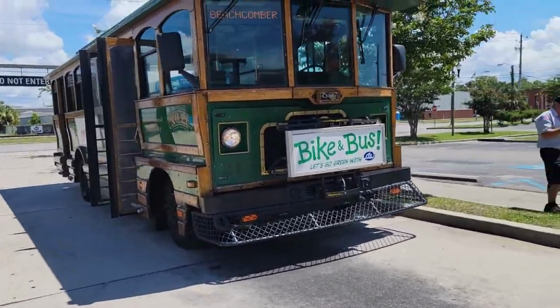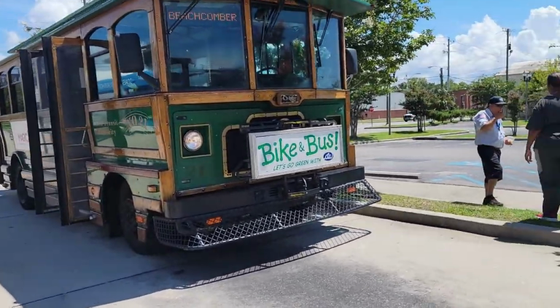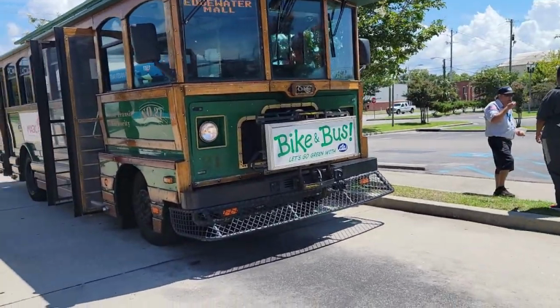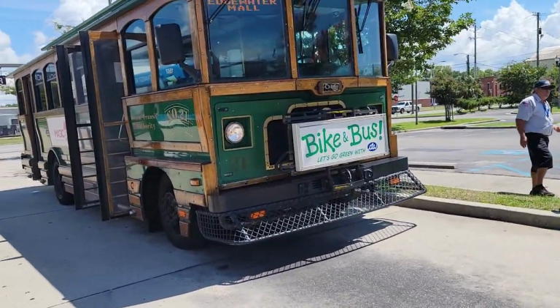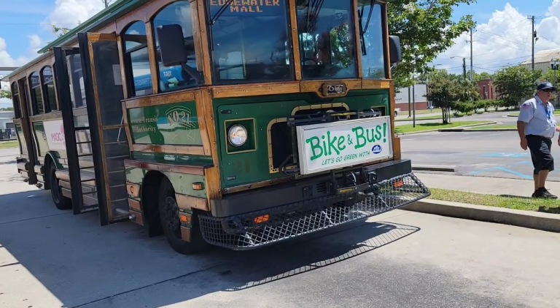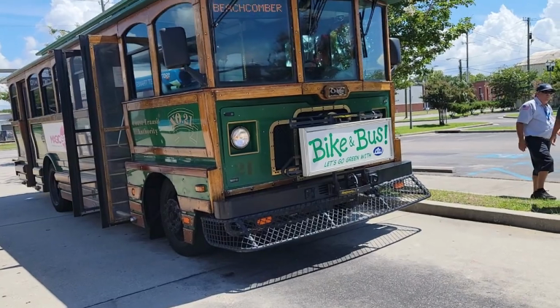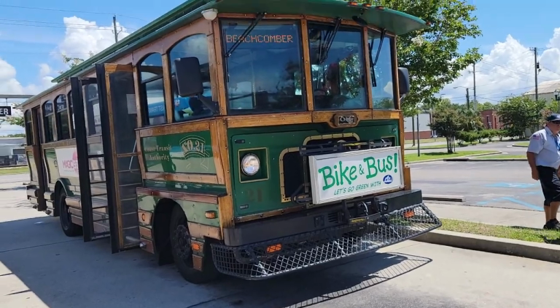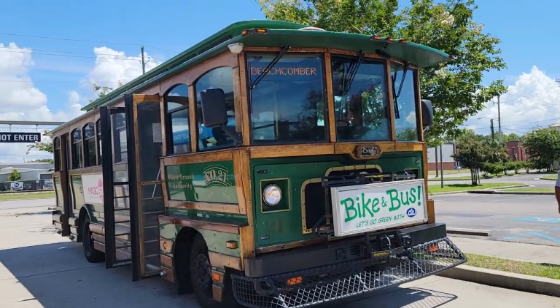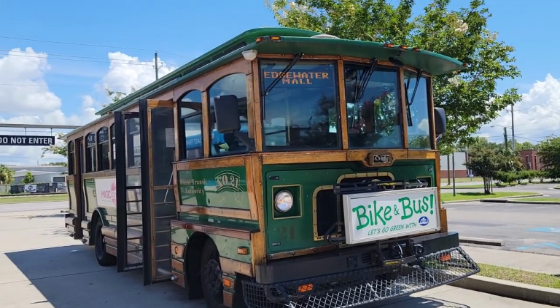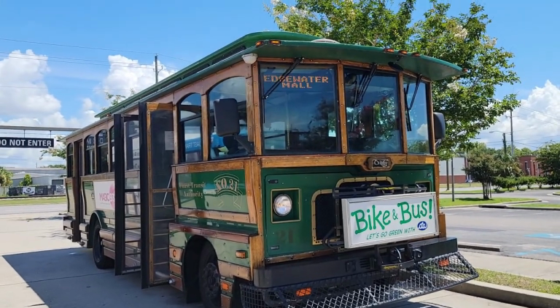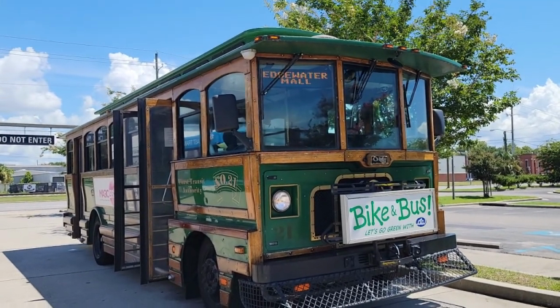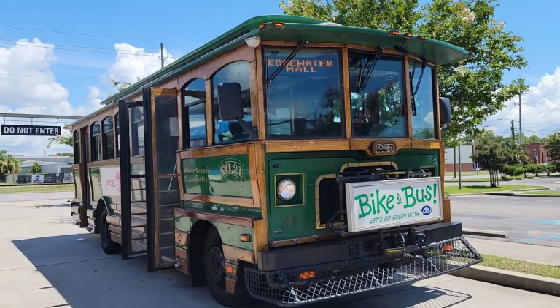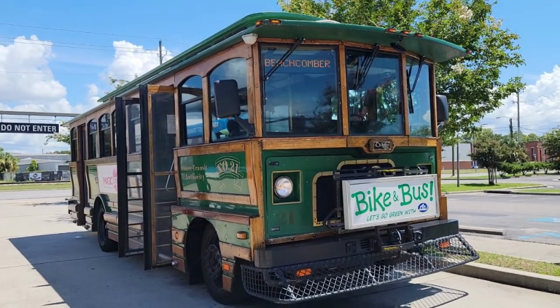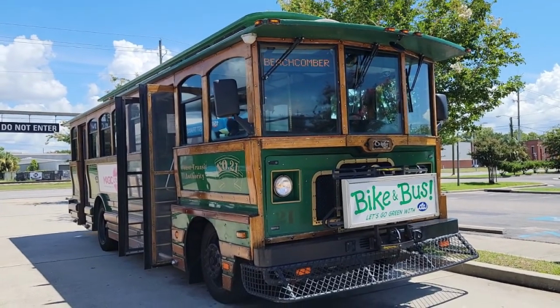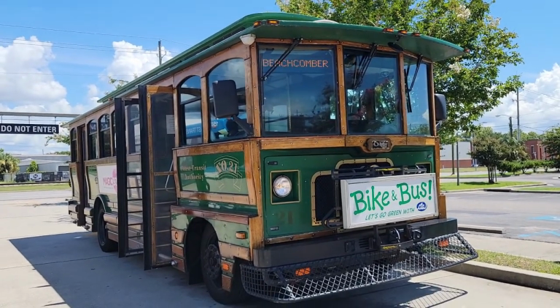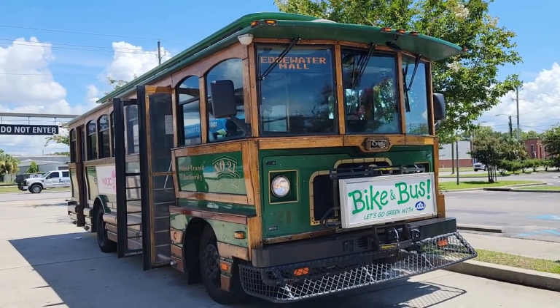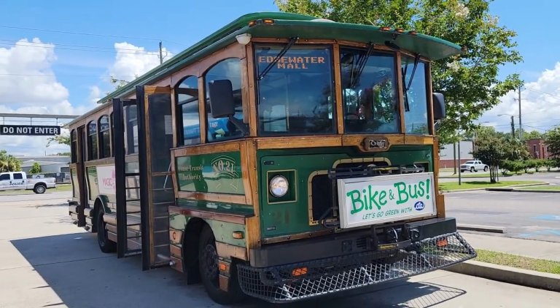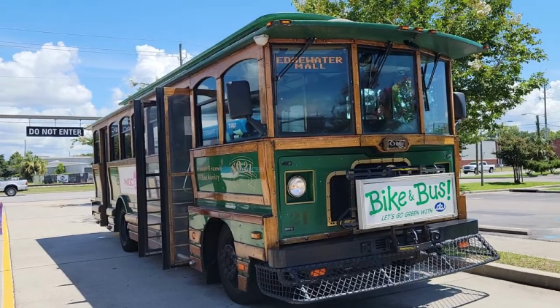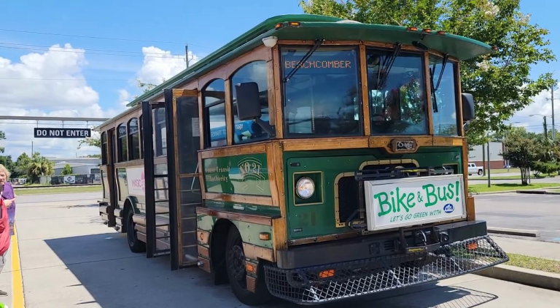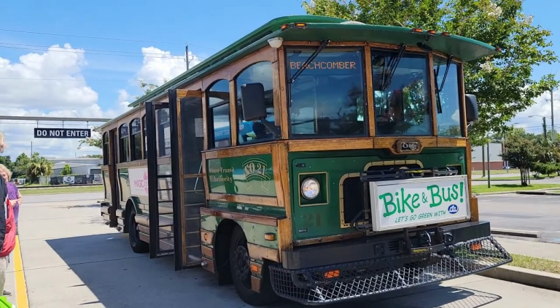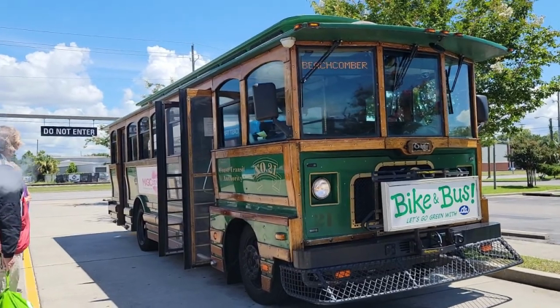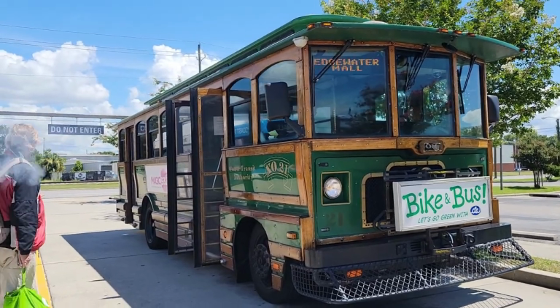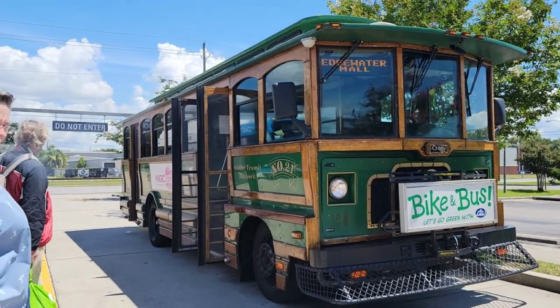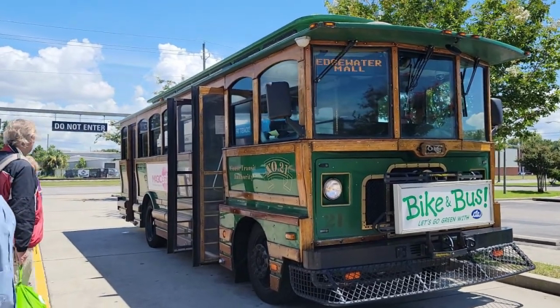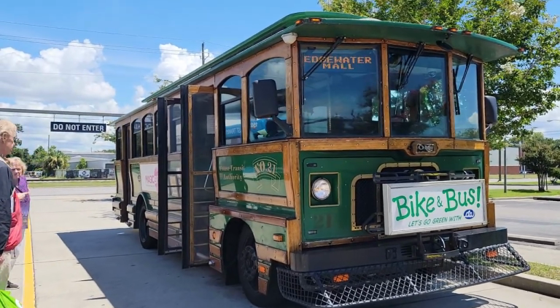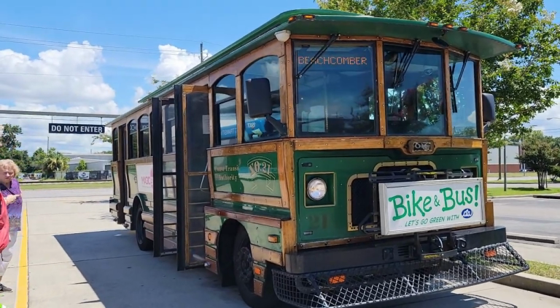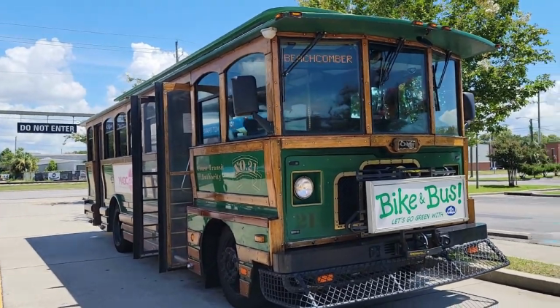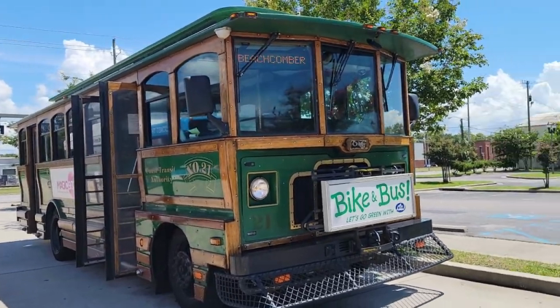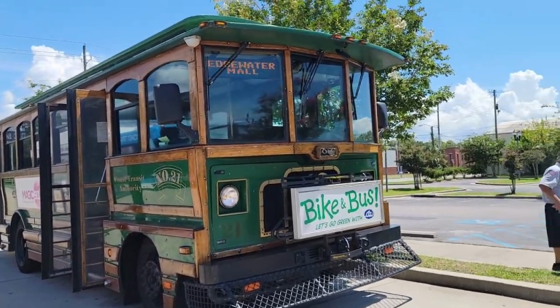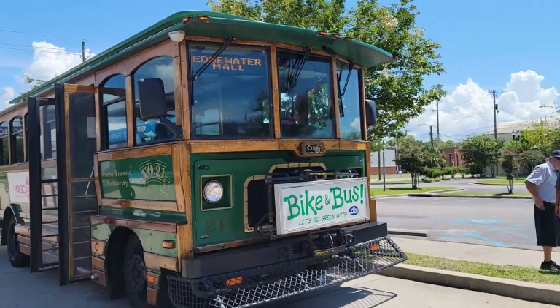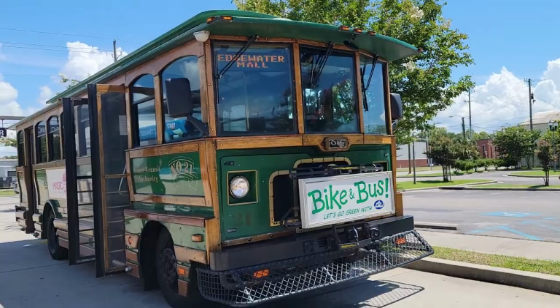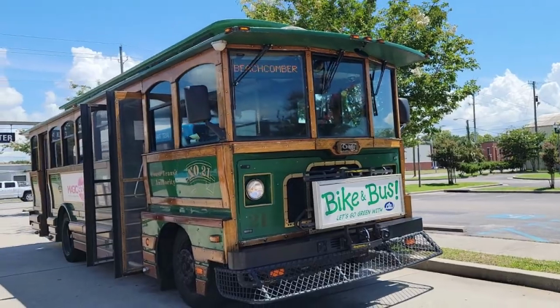The Beachcomber is Route 1, and it goes to the Gulfport Casinos.